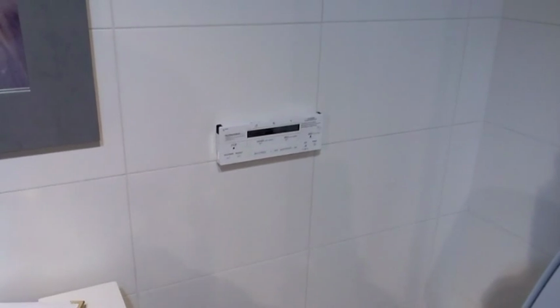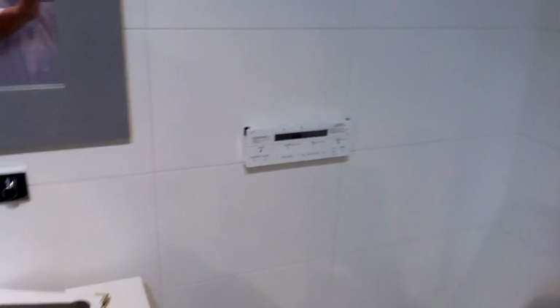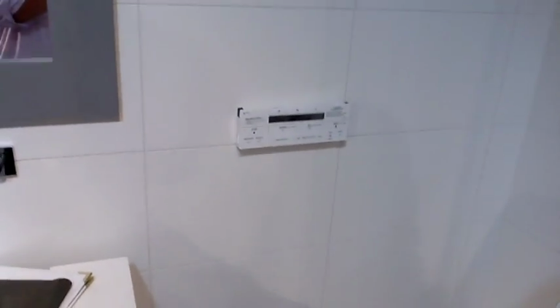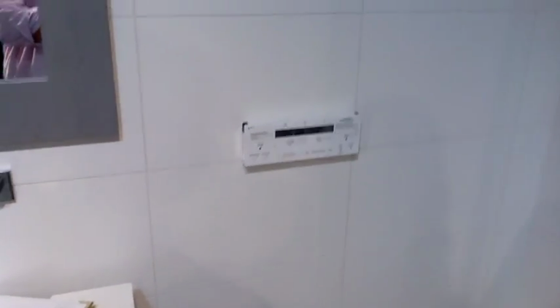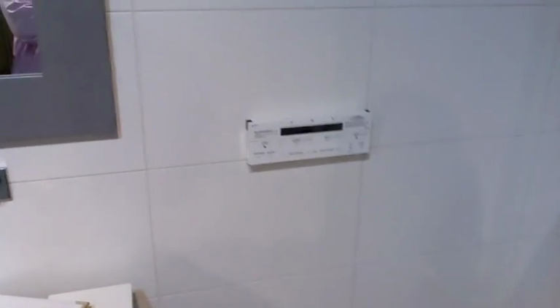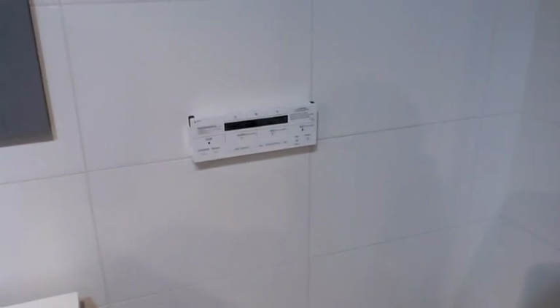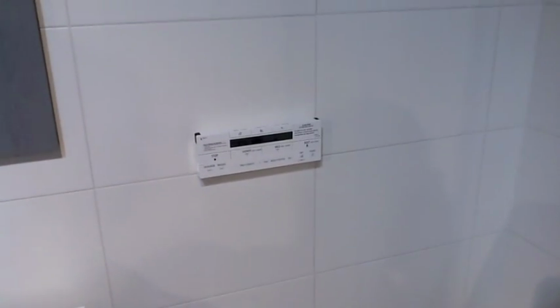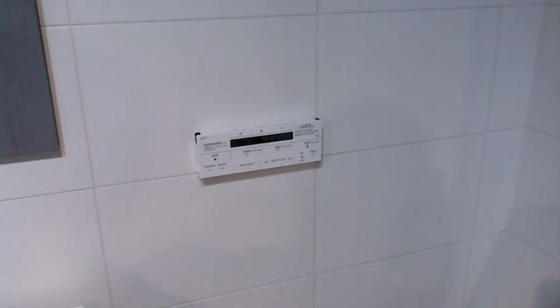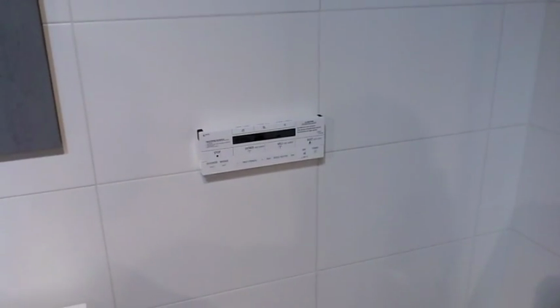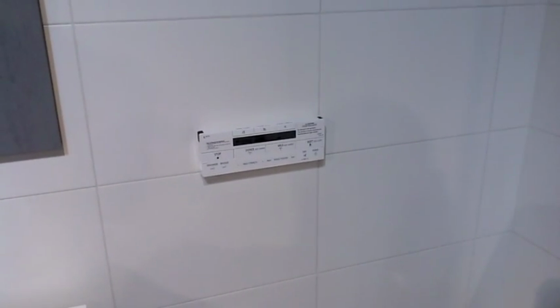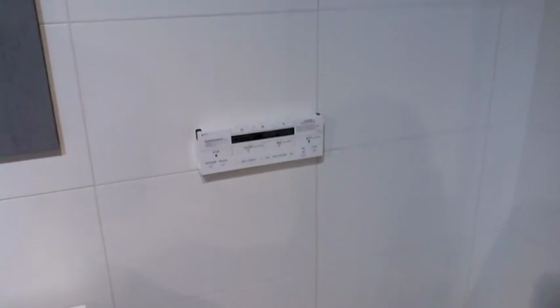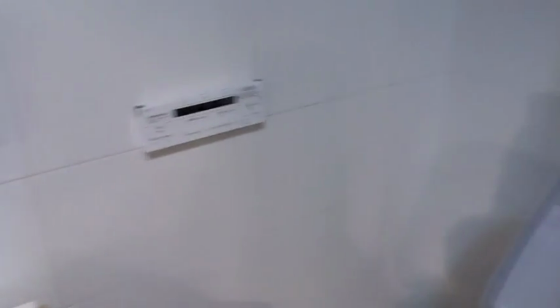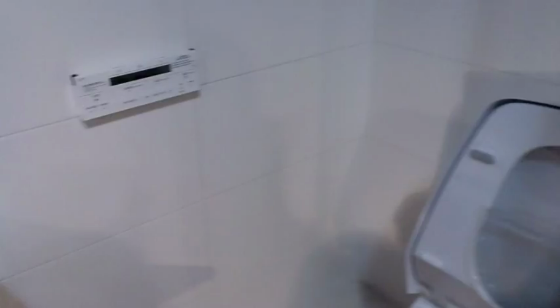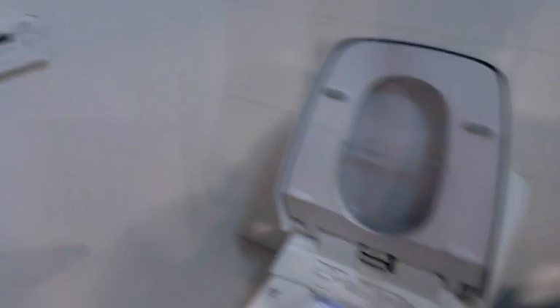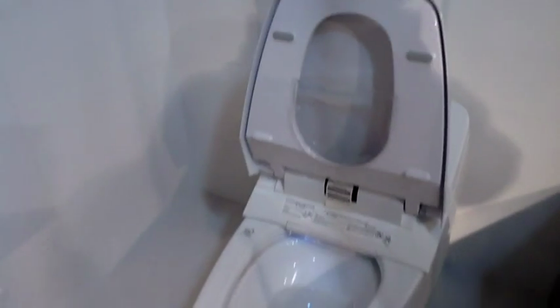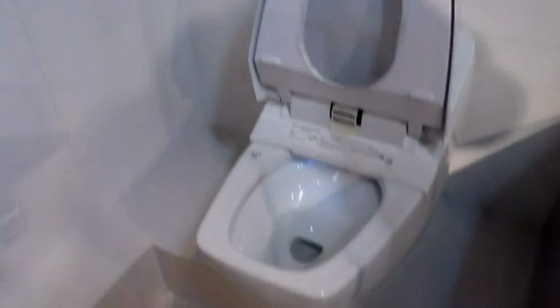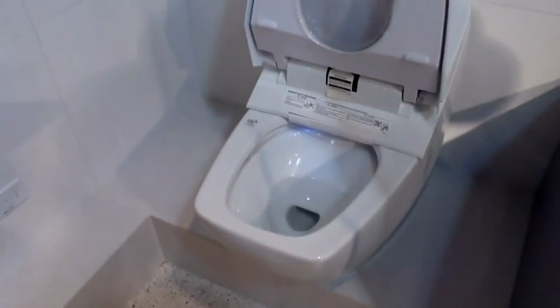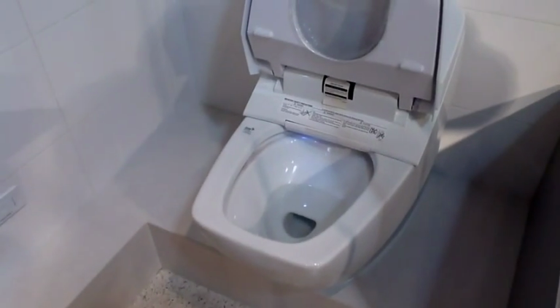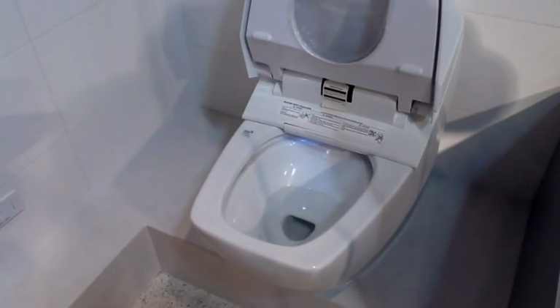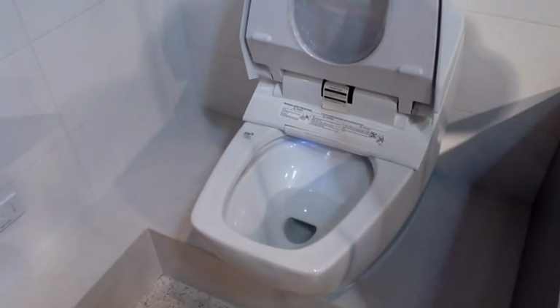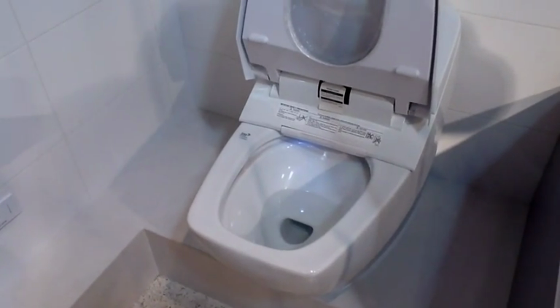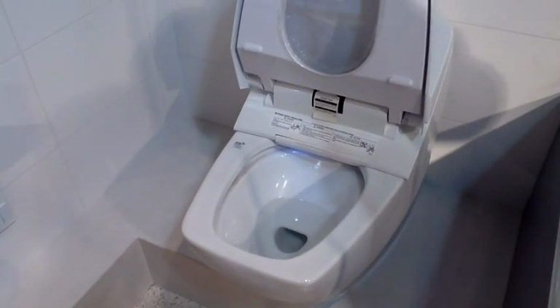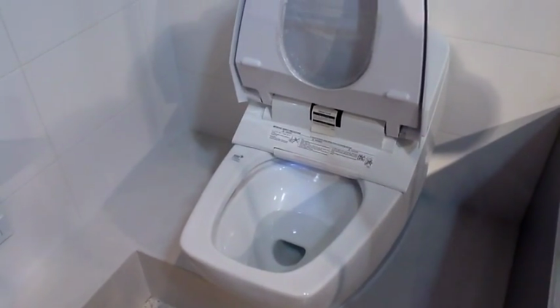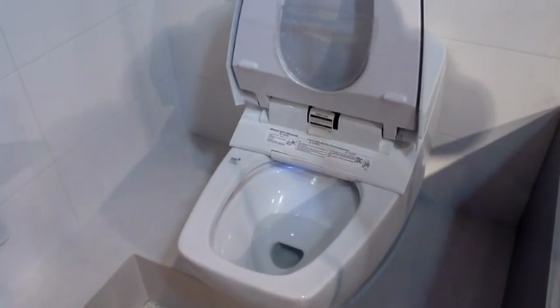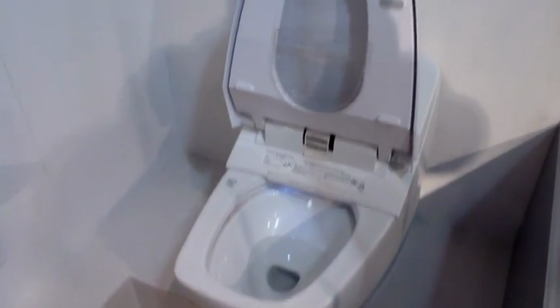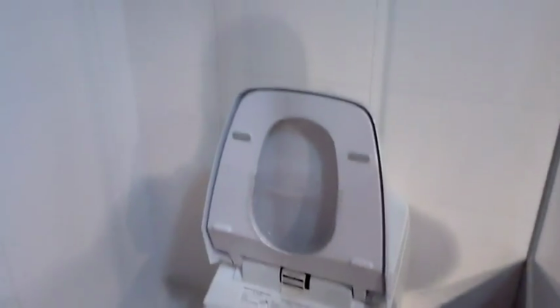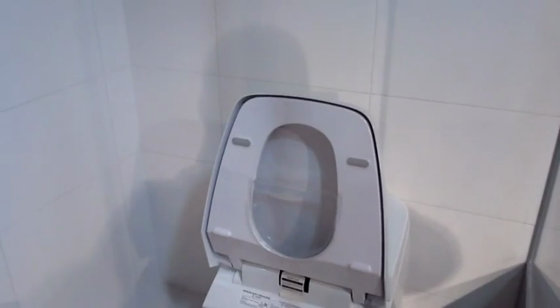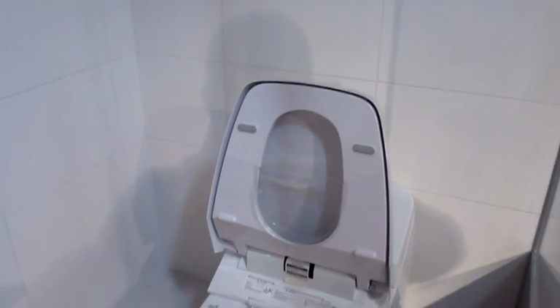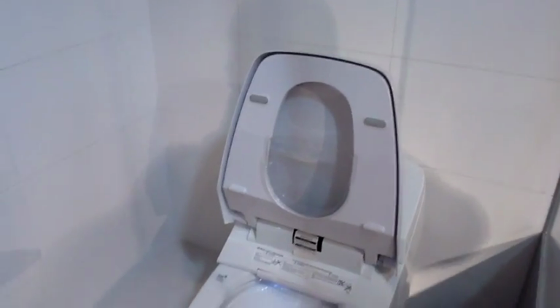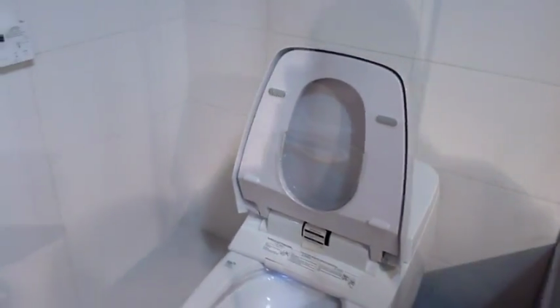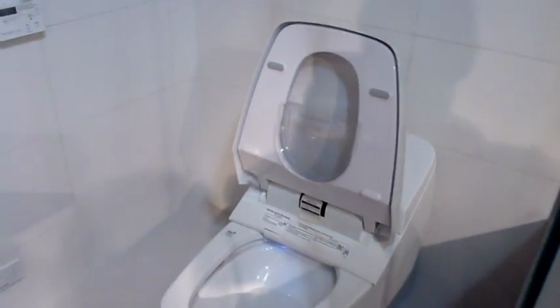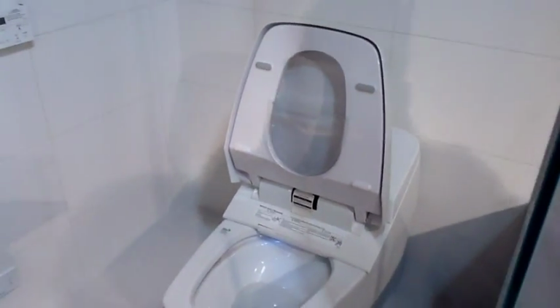And there is your controller. This is an elongated toilet right here, and it is a toilet-bidet combination. Why don't we go through some of the features?